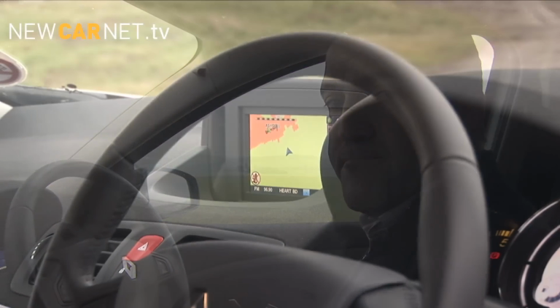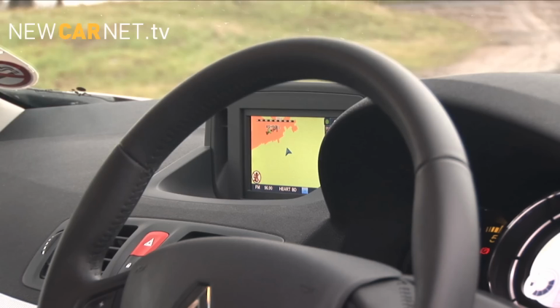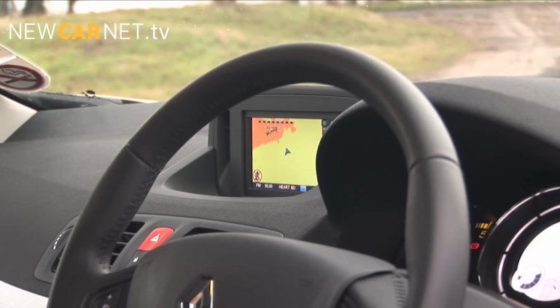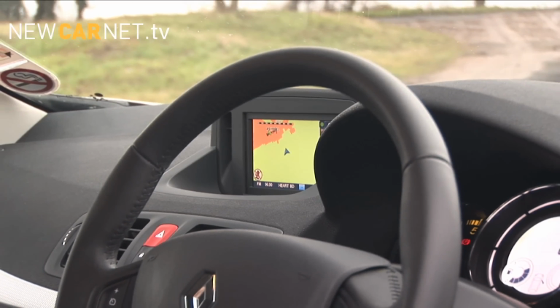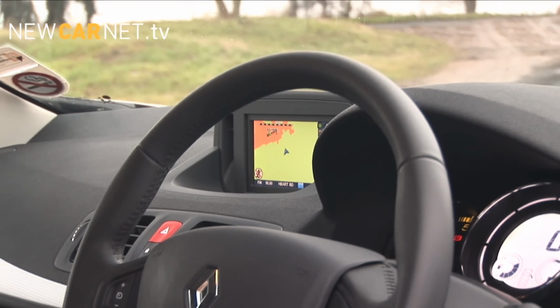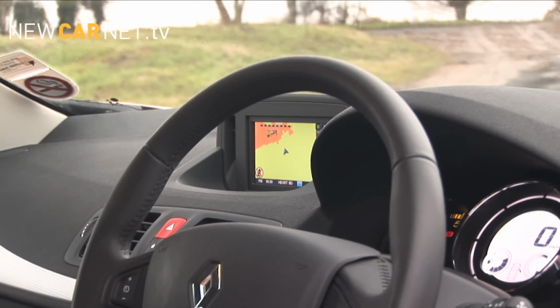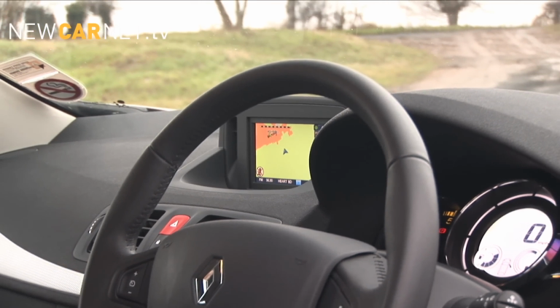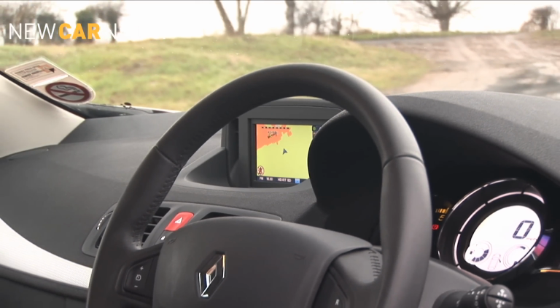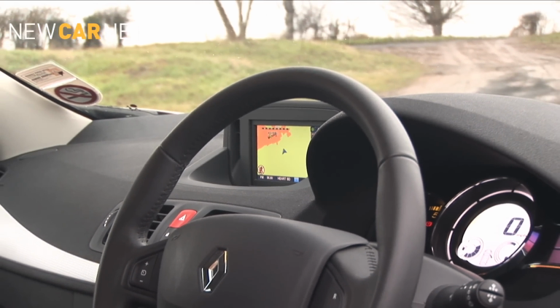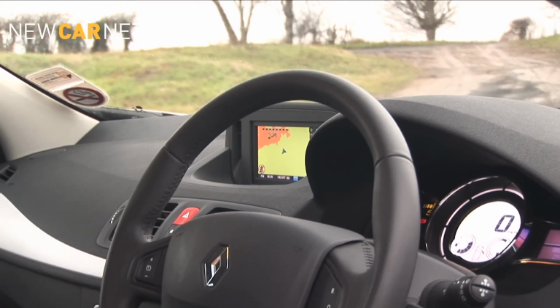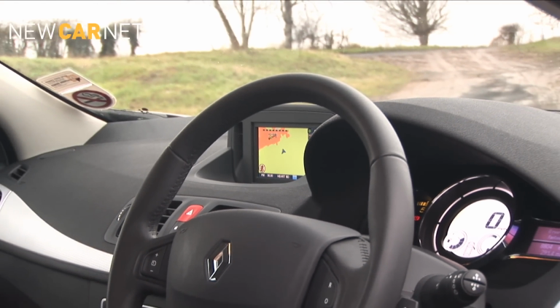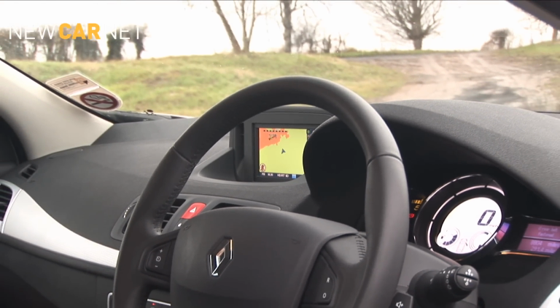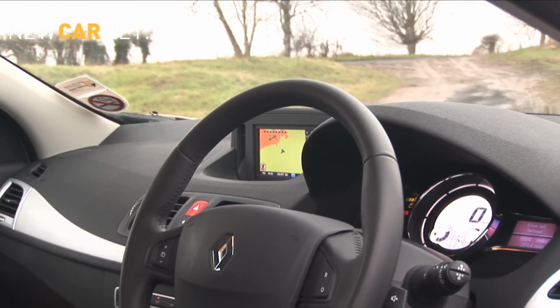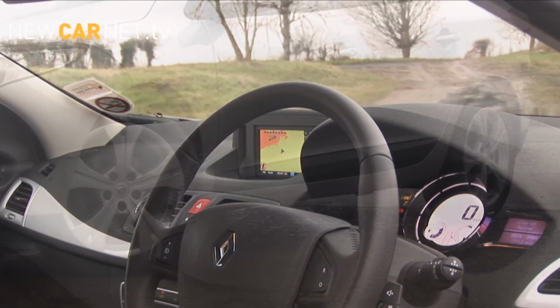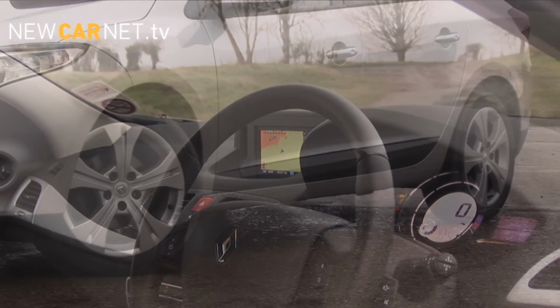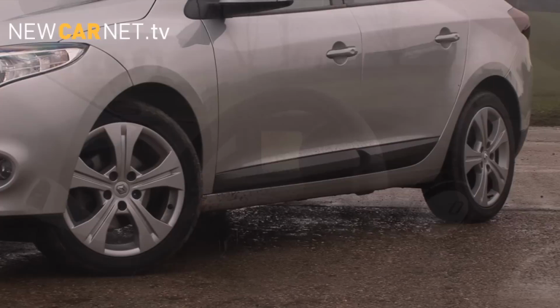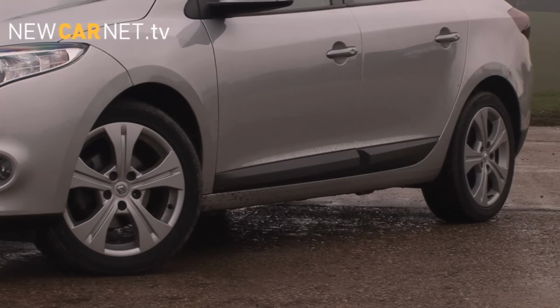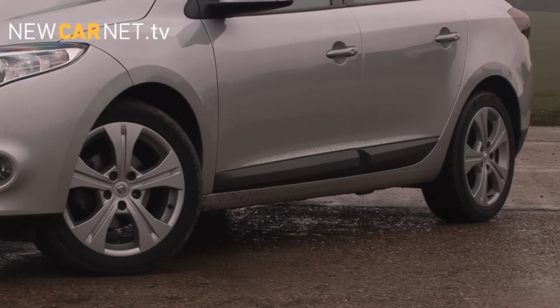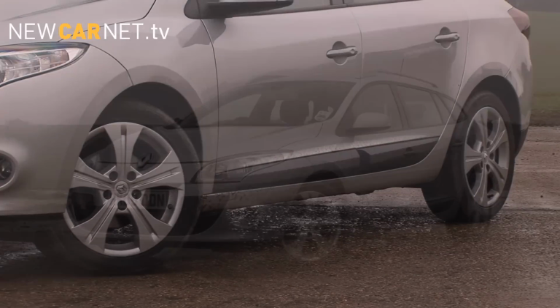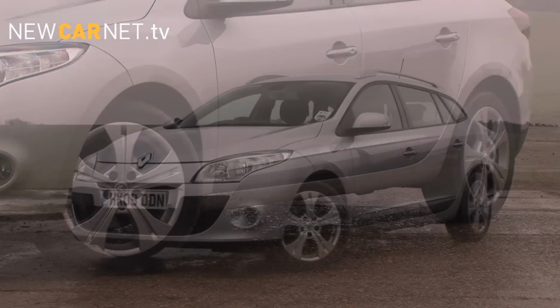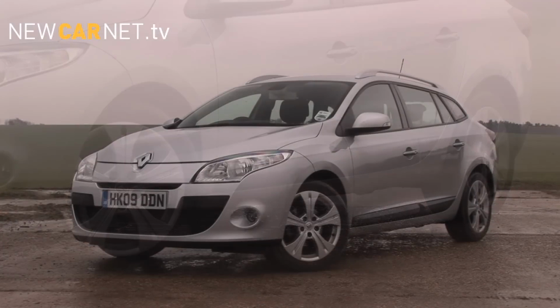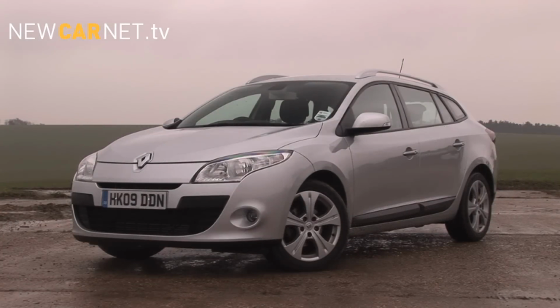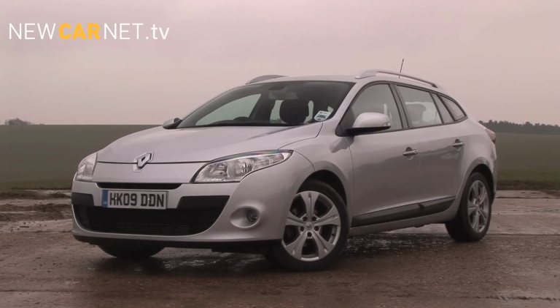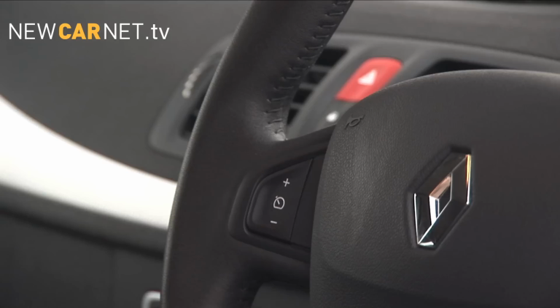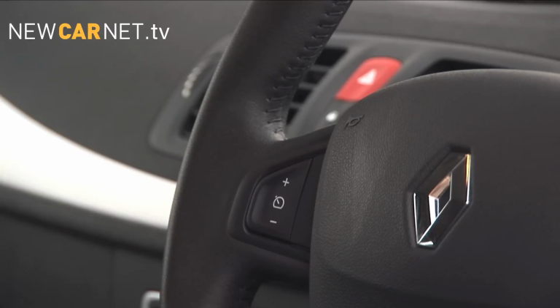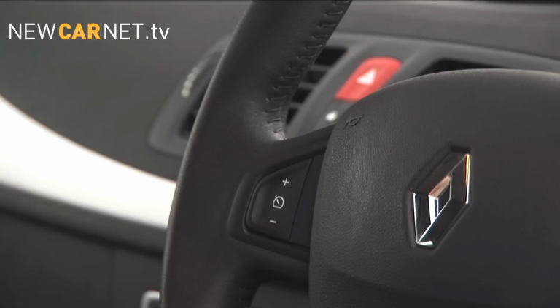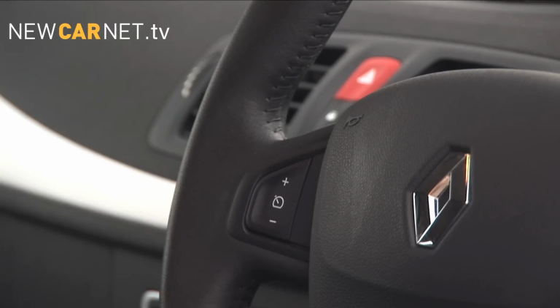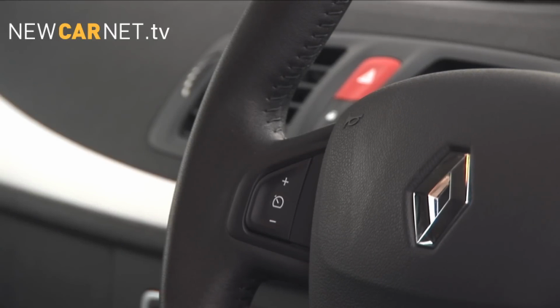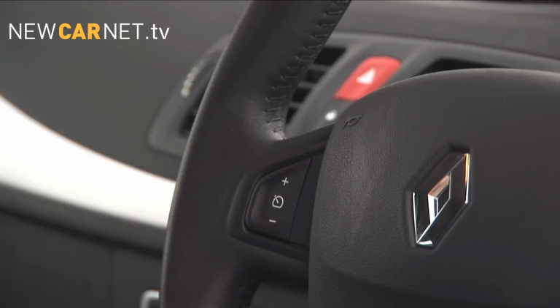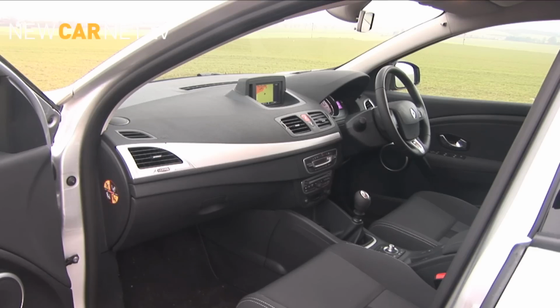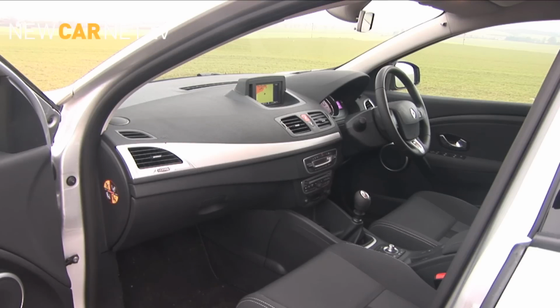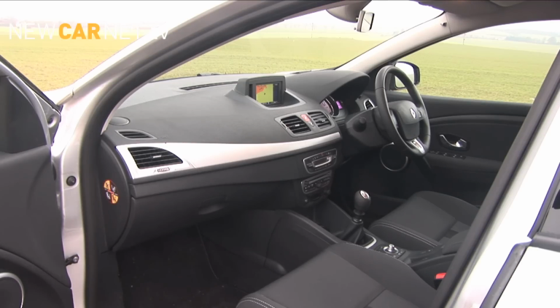The Dynamique TomTom not only comes with an integrated sat-nav as standard, it also boasts alloy wheels, front fog lights, roof bars, leather steering wheel, cruise control and electric windows all round.